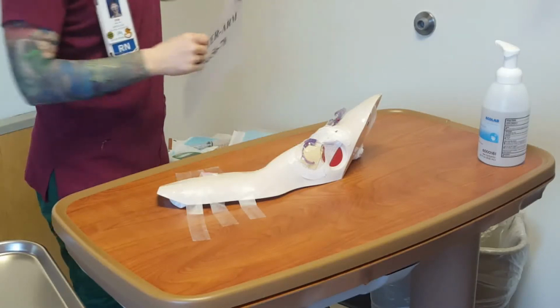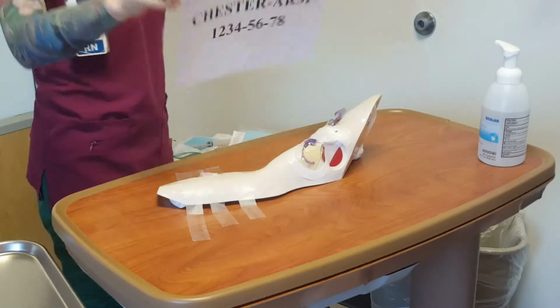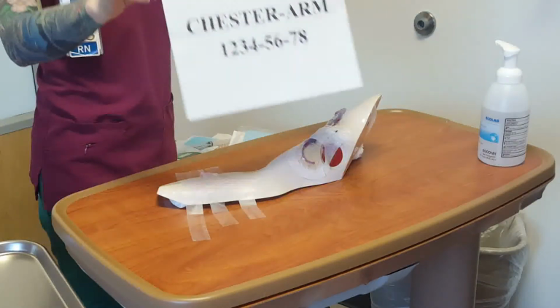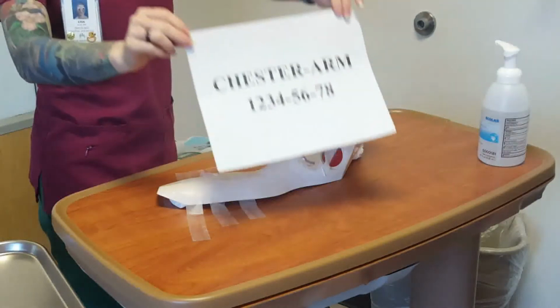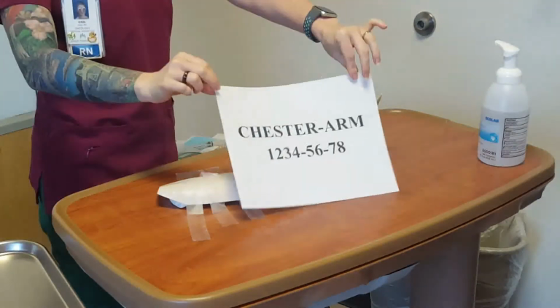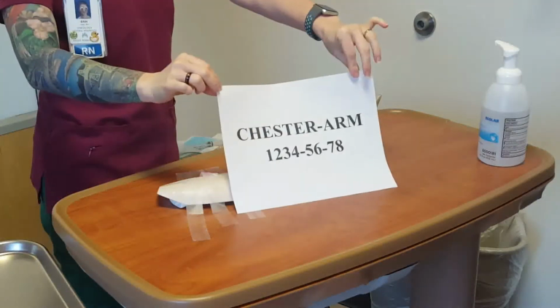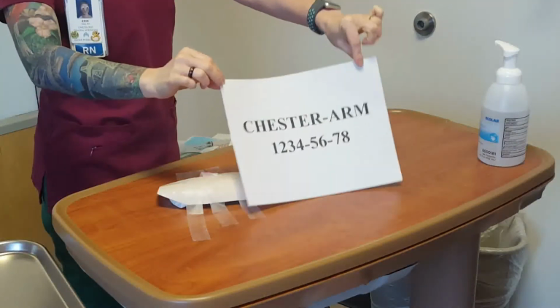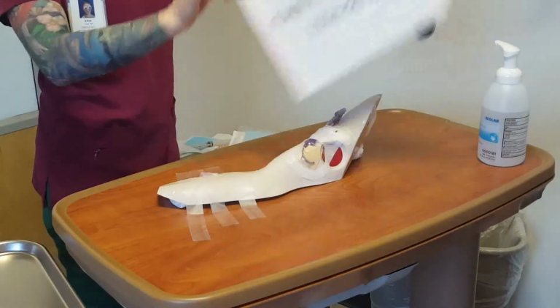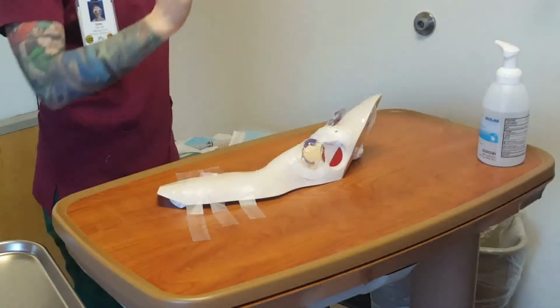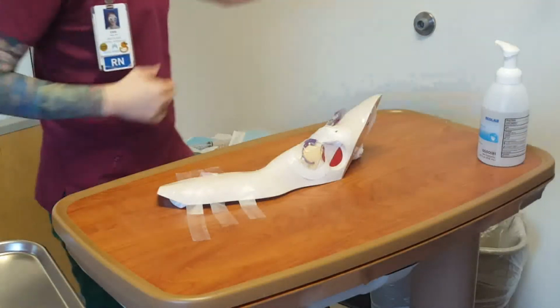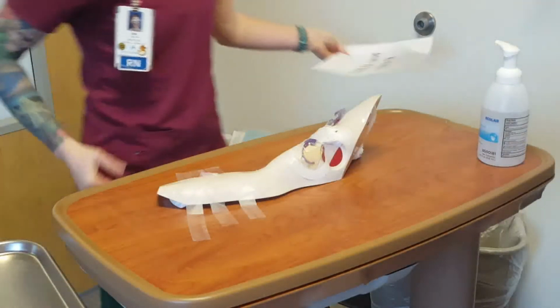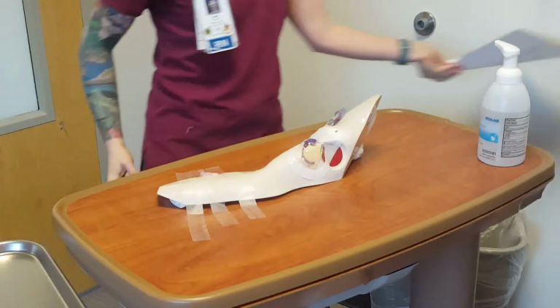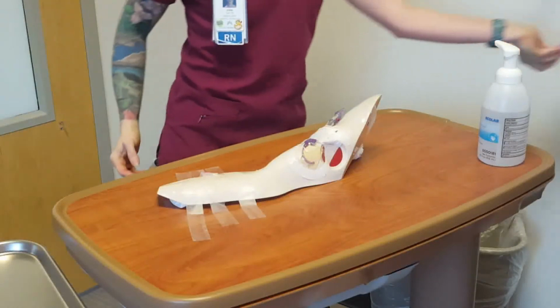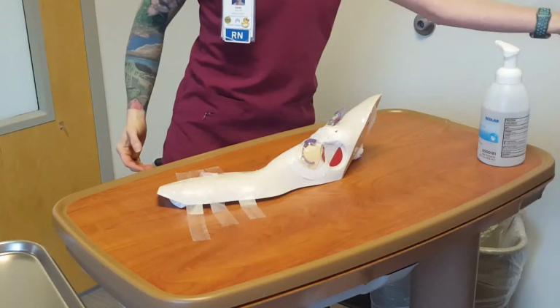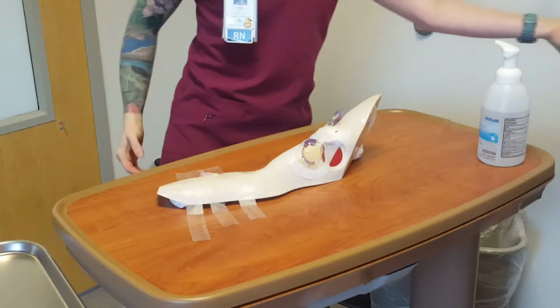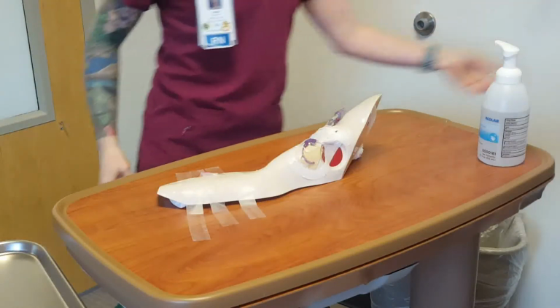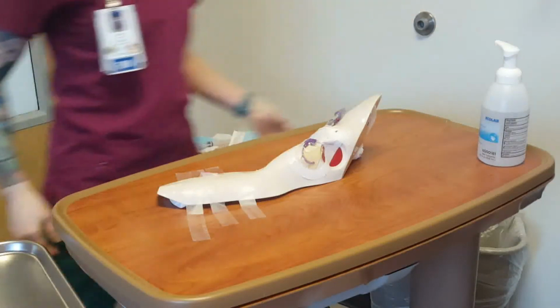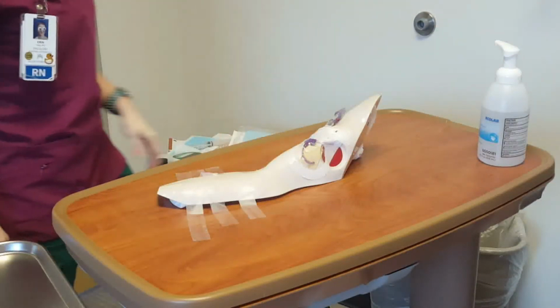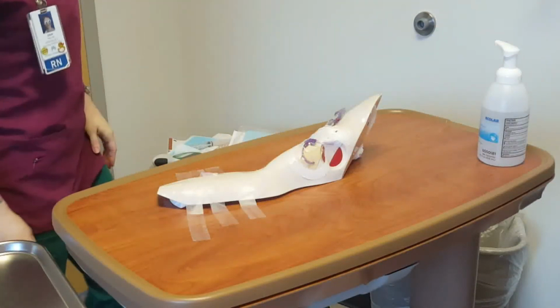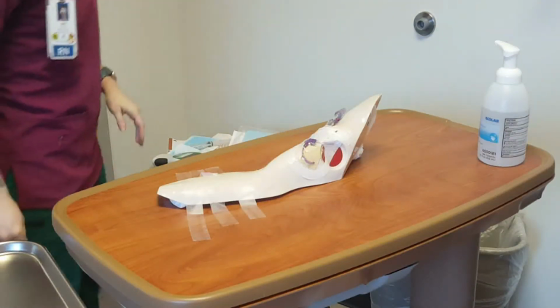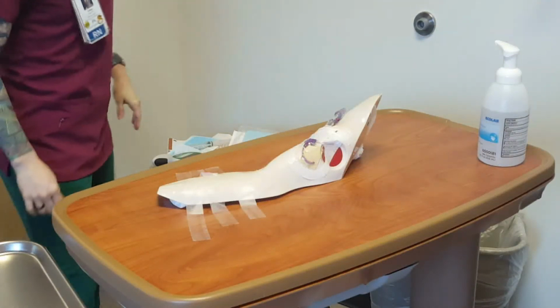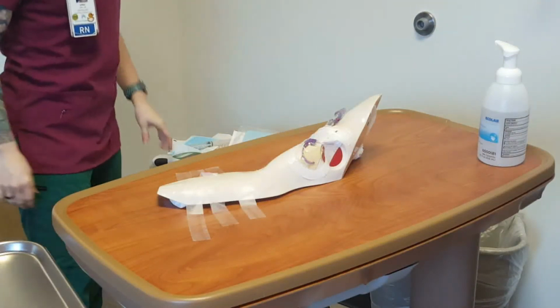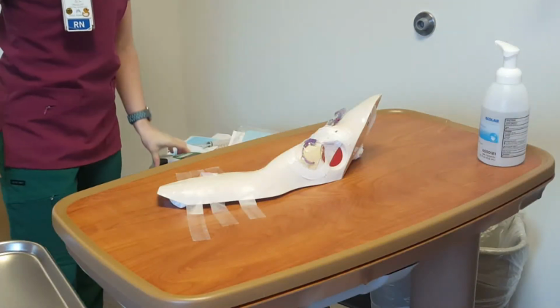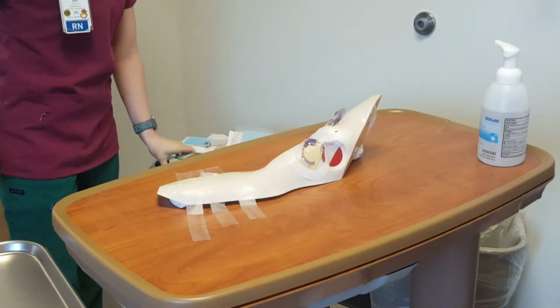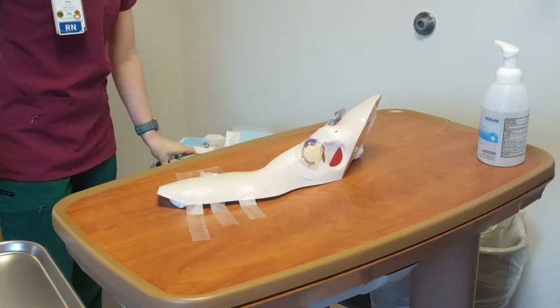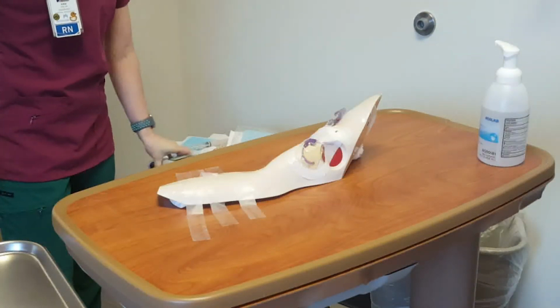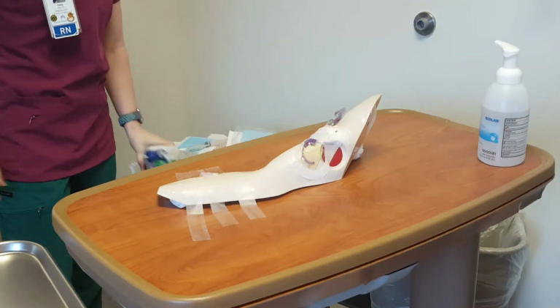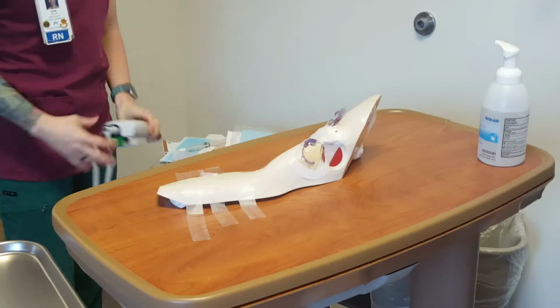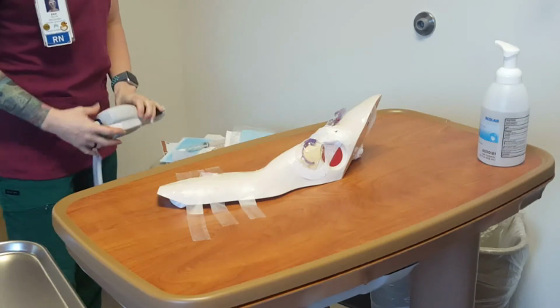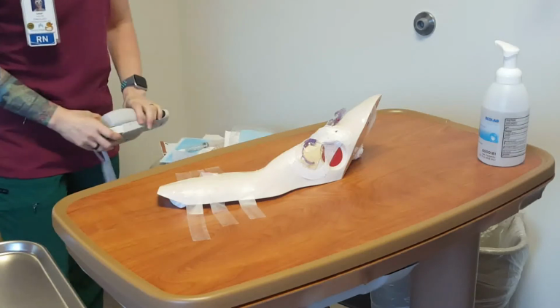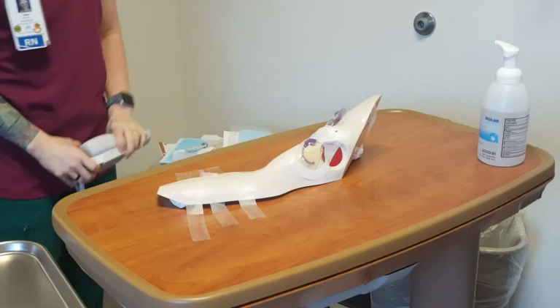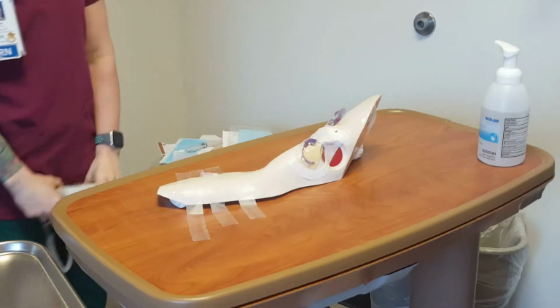Perform hand hygiene. Greet and identify the patient using two patient identifiers. Explain the procedure to the patient using age-appropriate language as needed.